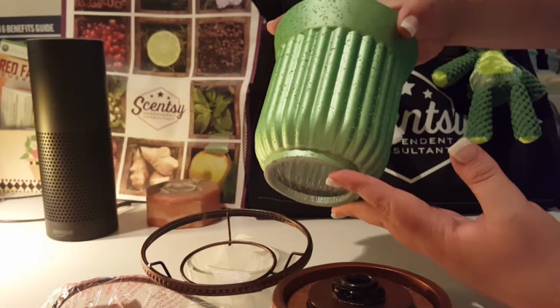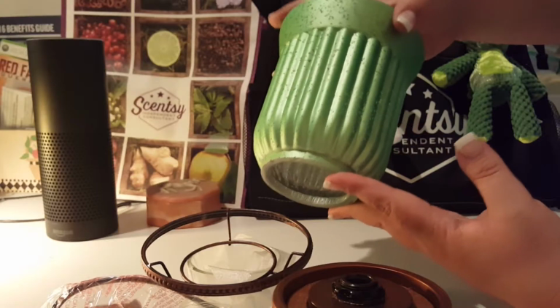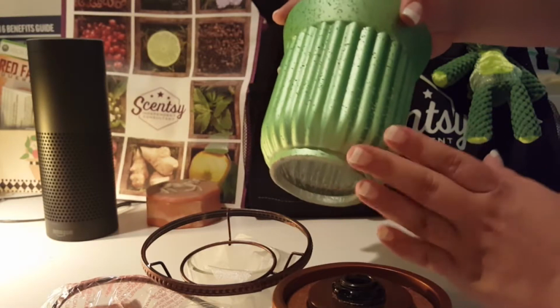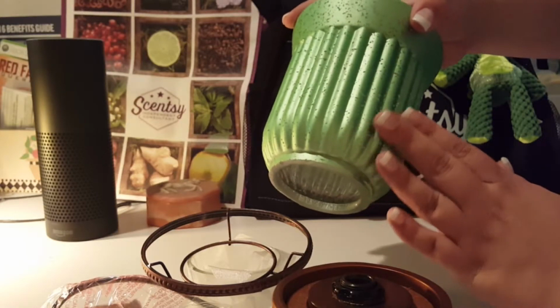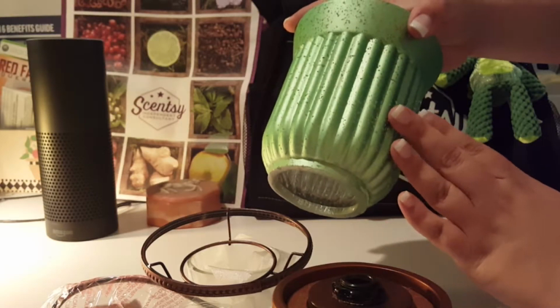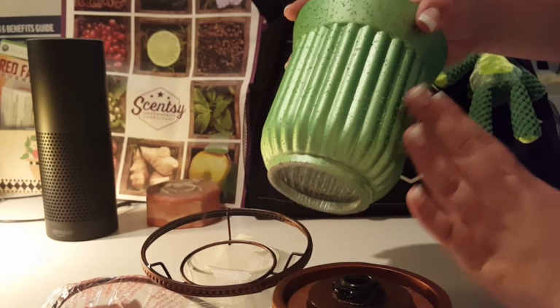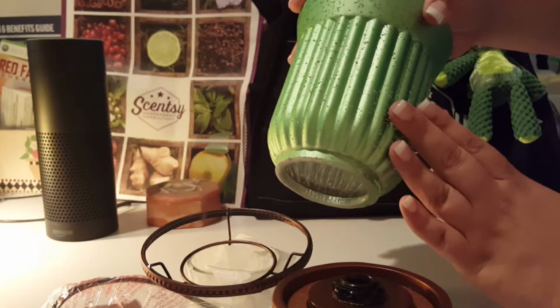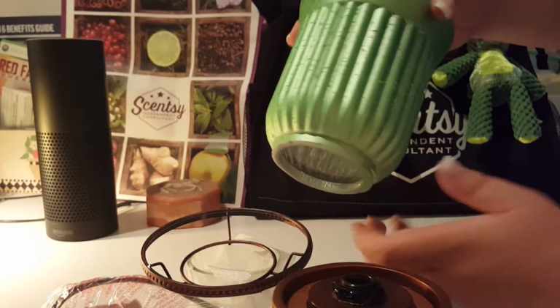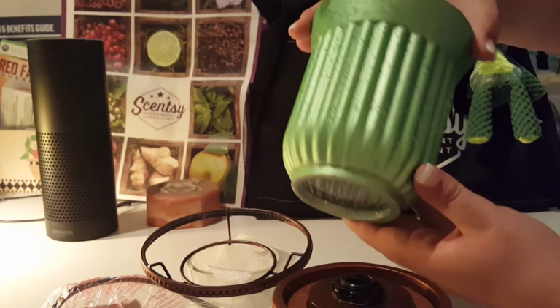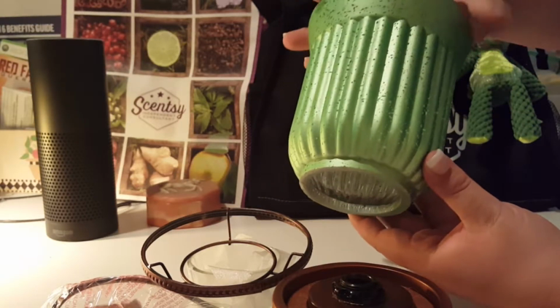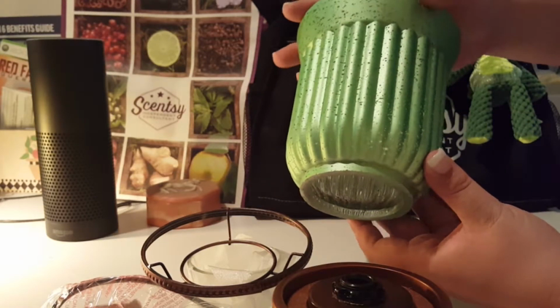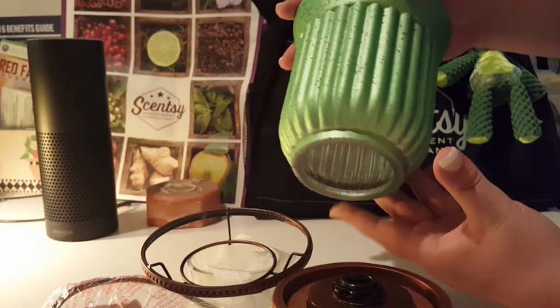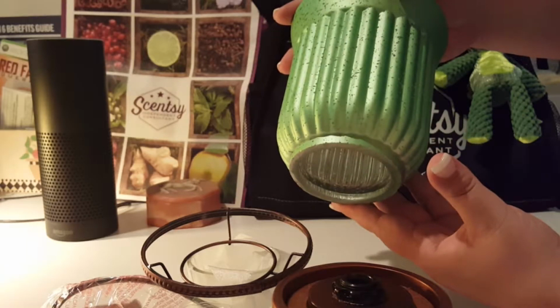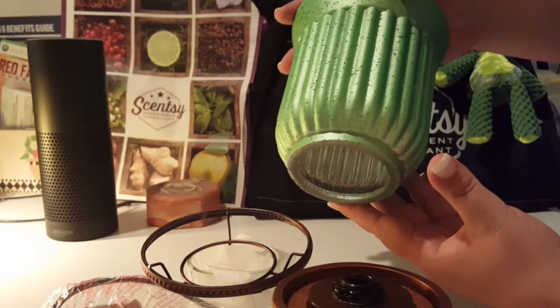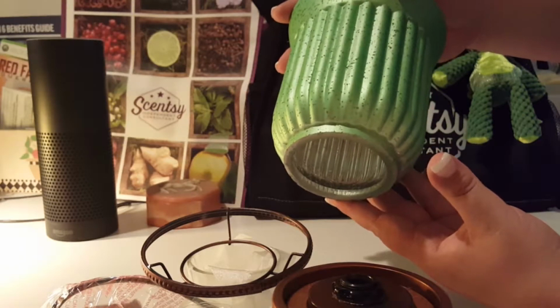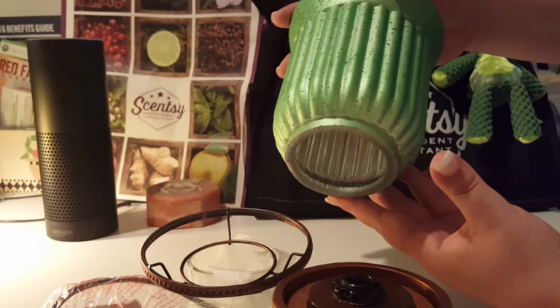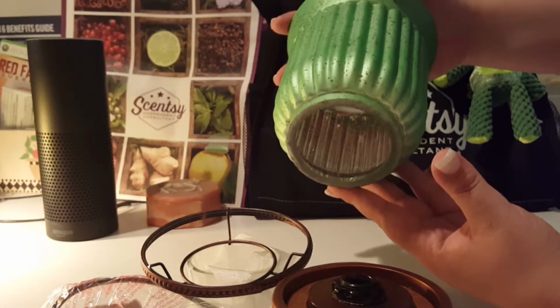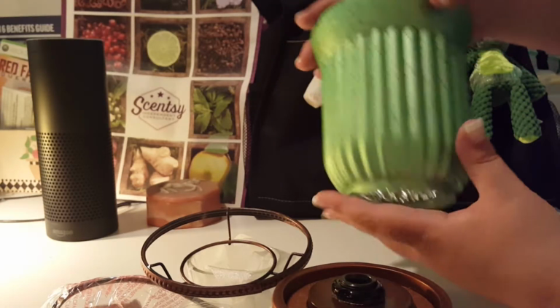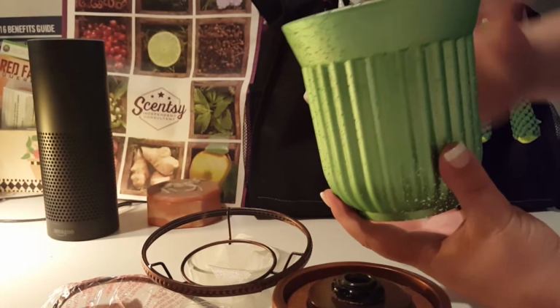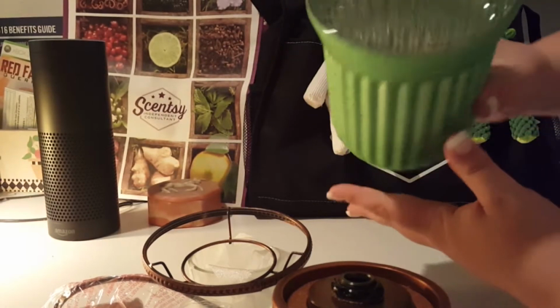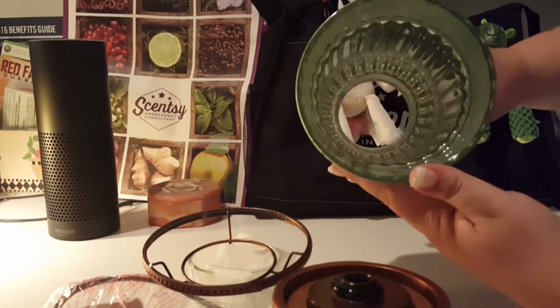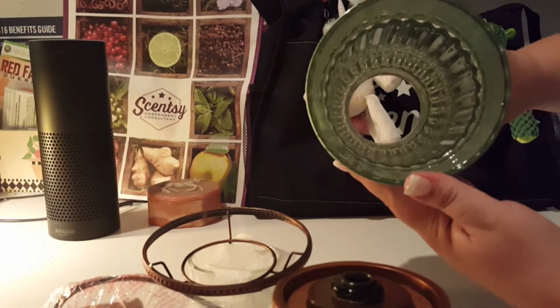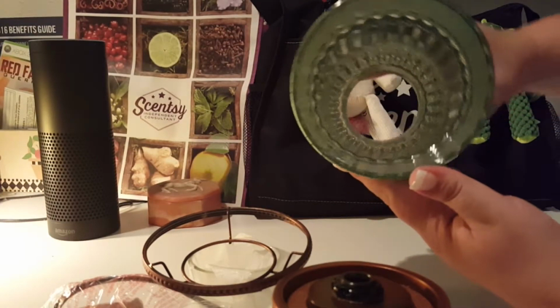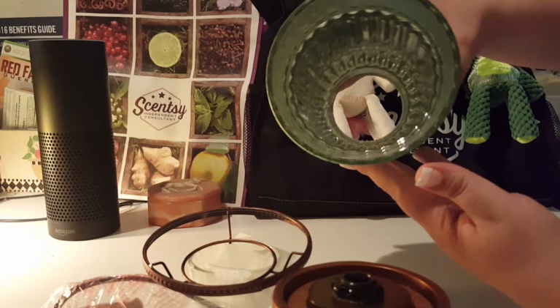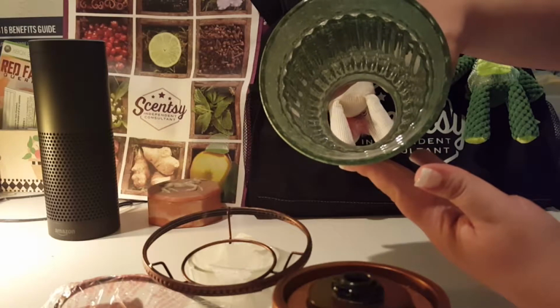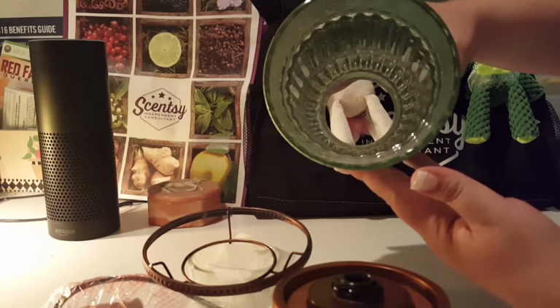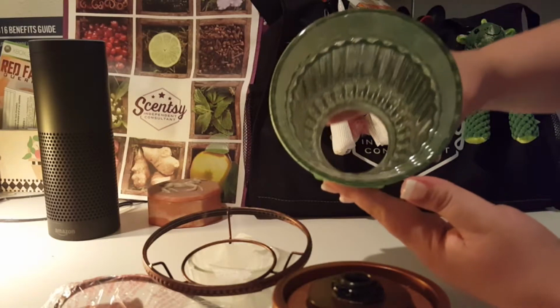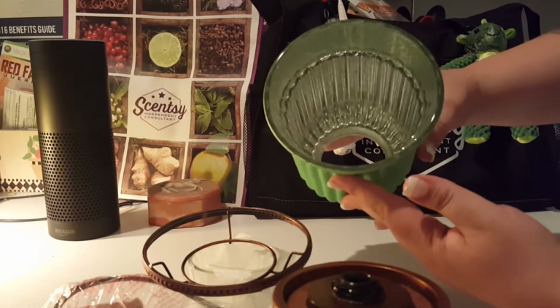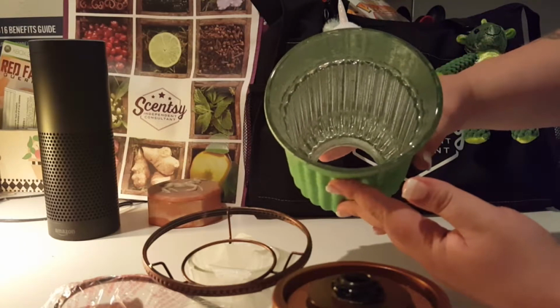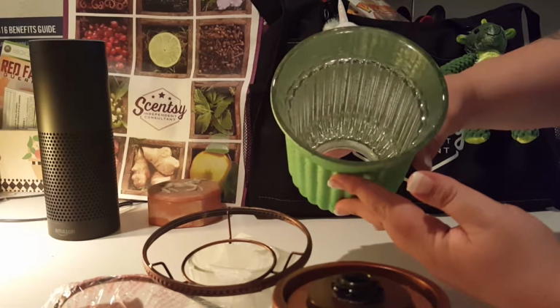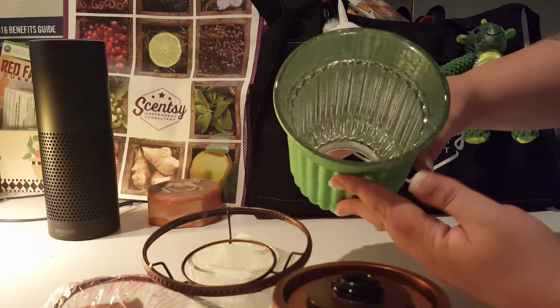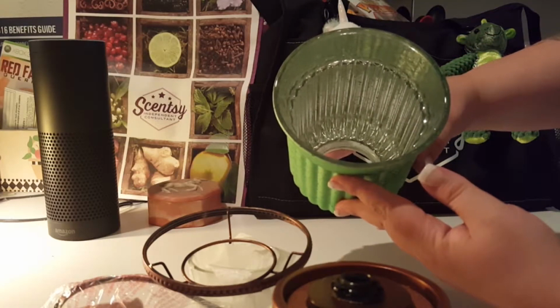It's actually a really nice metallic green finish on the outside — it is more of a matte finish, while the inside is silvered and definitely shiny.